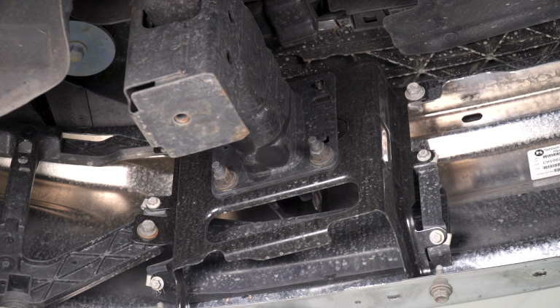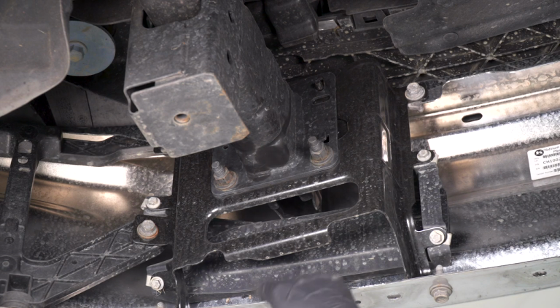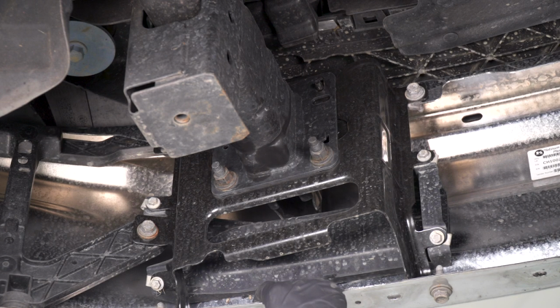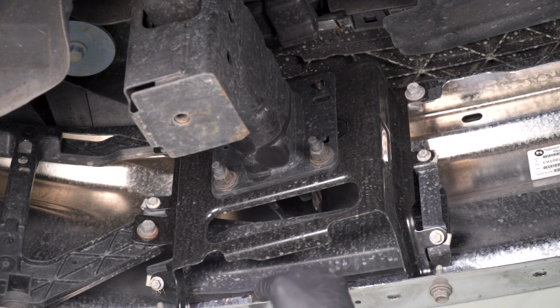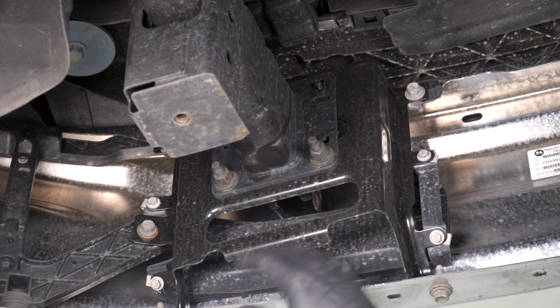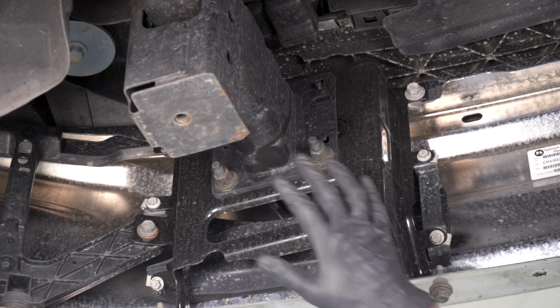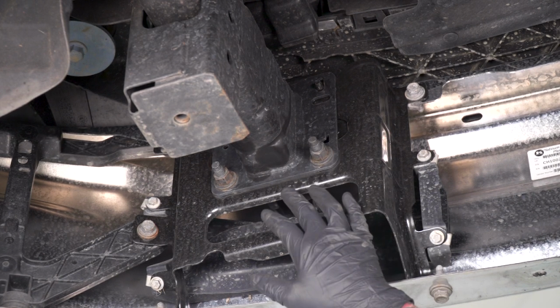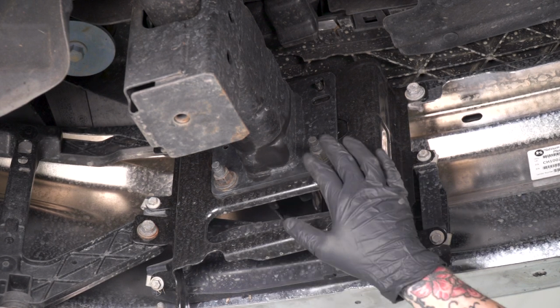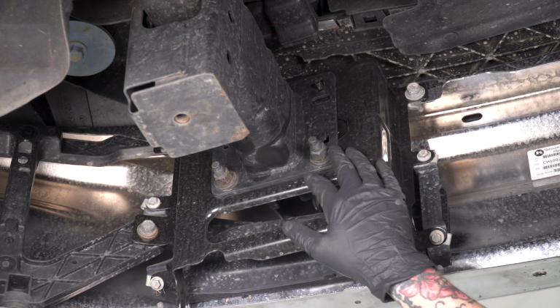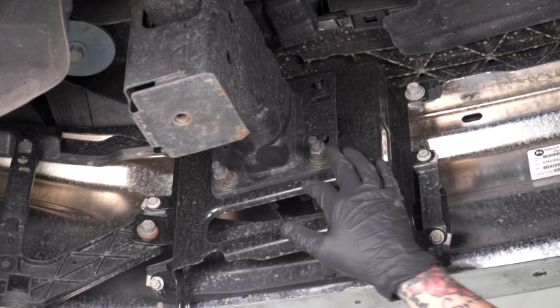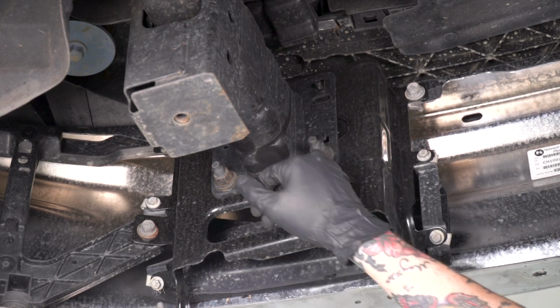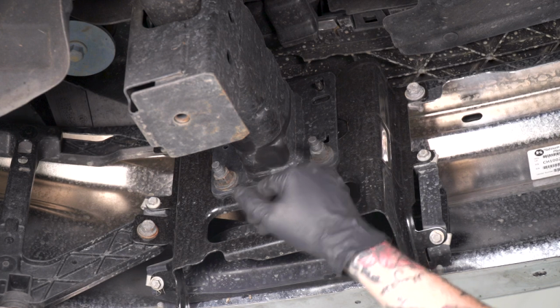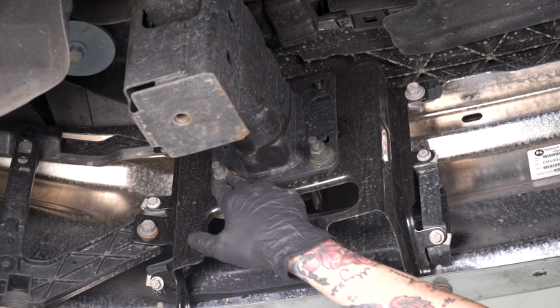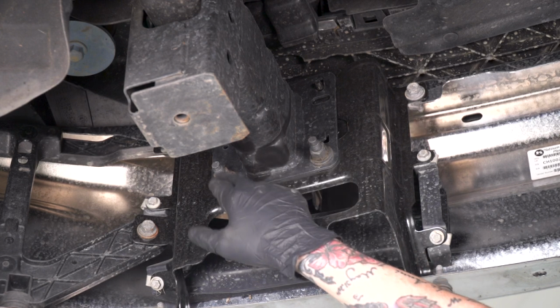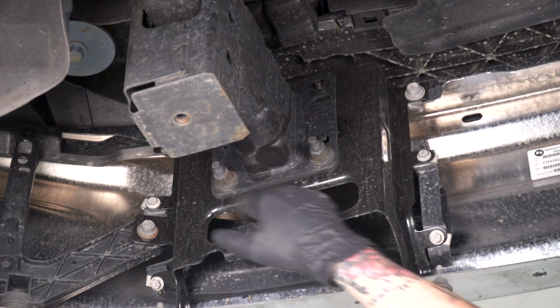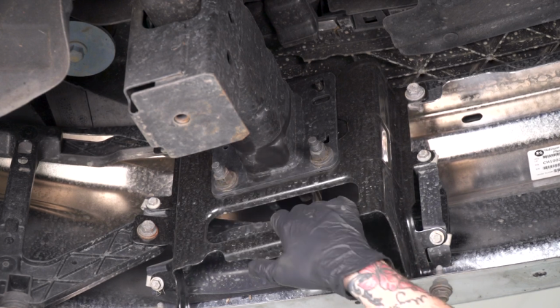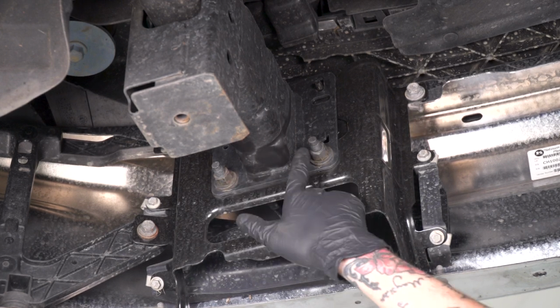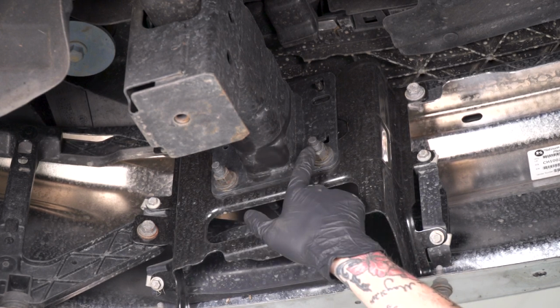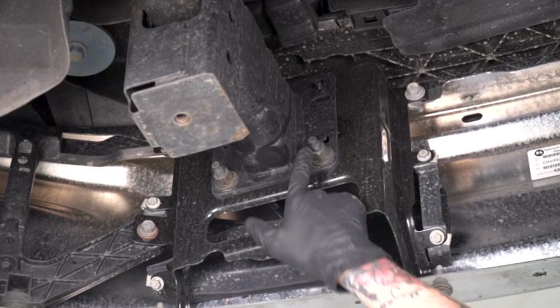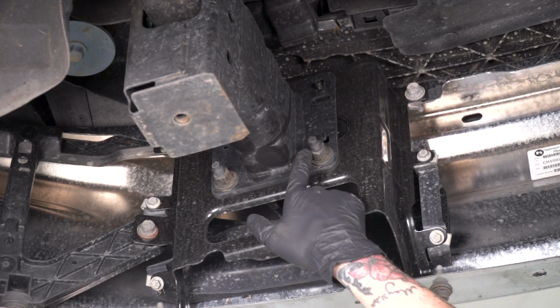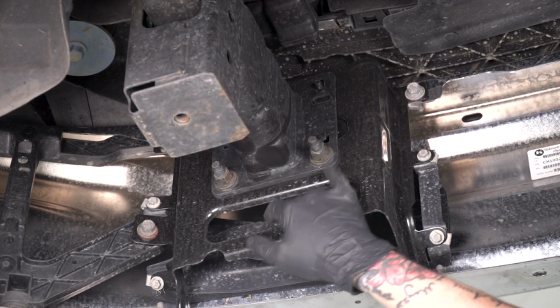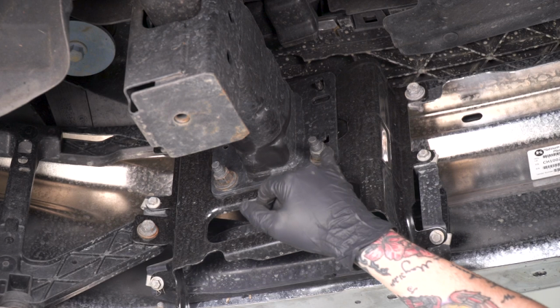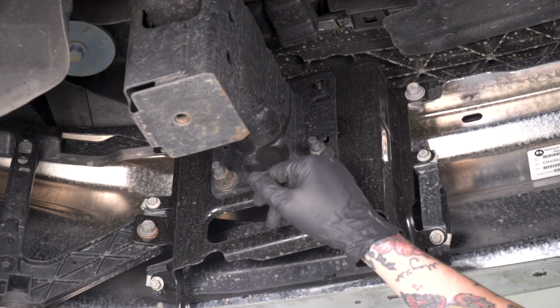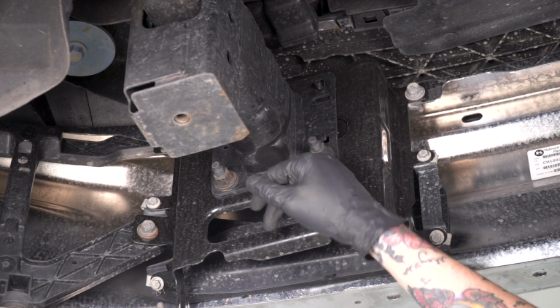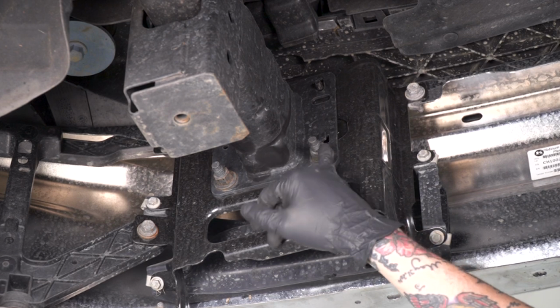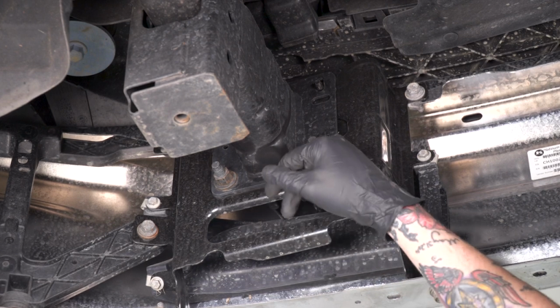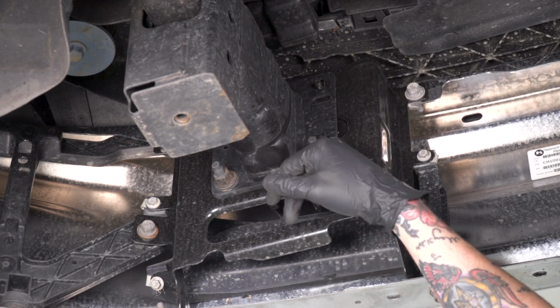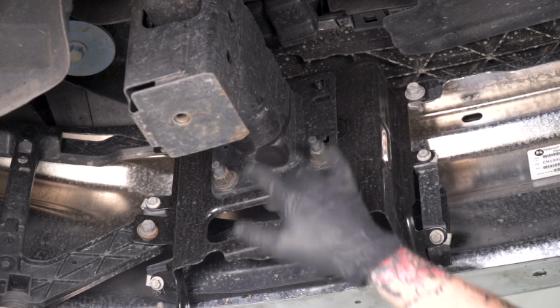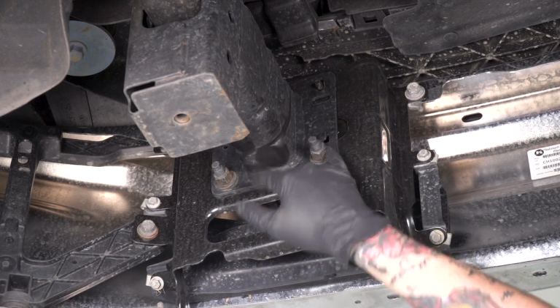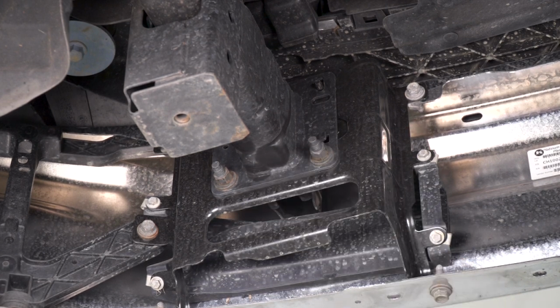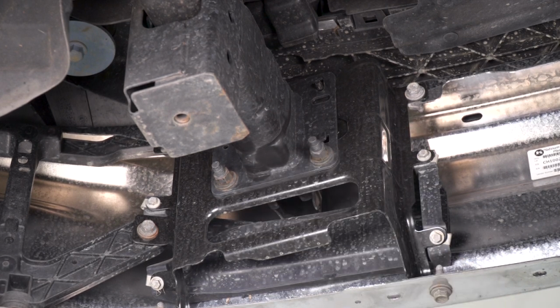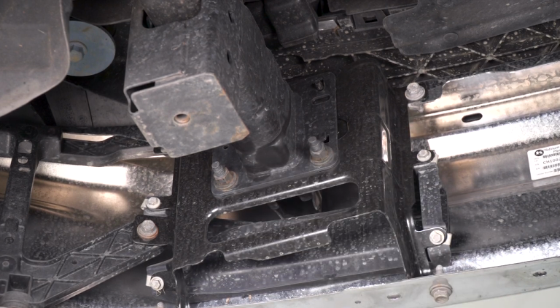Honestly, that was probably the most irritating part of this install. Everything else is very straightforward — it's just a couple of bolts and nuts. You're gonna be removing these two nuts here on the studs for the bumper support. You're gonna need an 18-millimeter deep socket. Once you remove those nuts, grab the upper bracket that goes with the kit, slide that on, and put the nuts back over top of it.